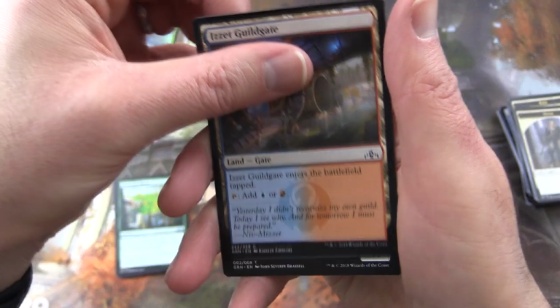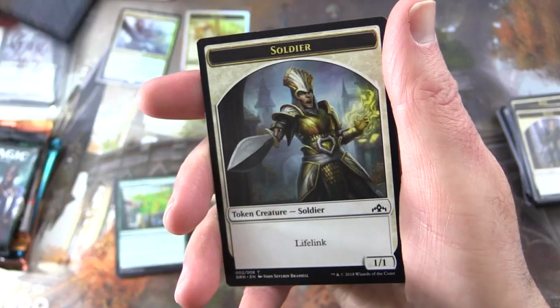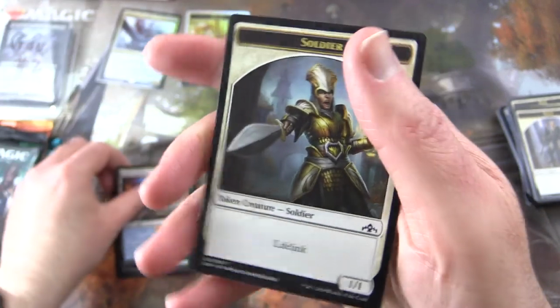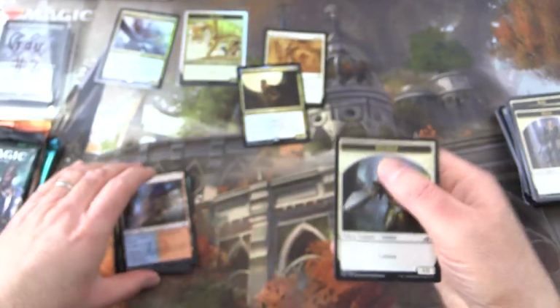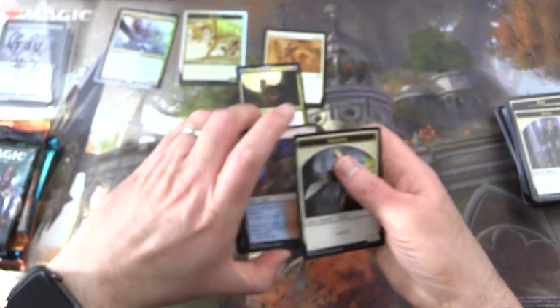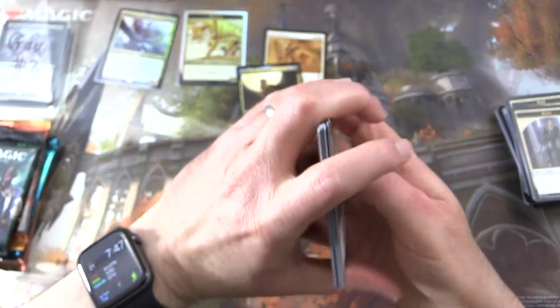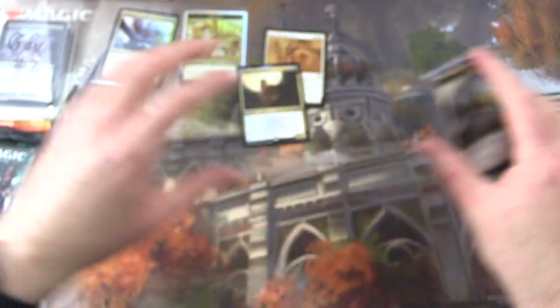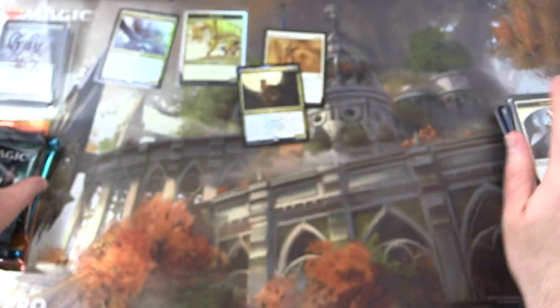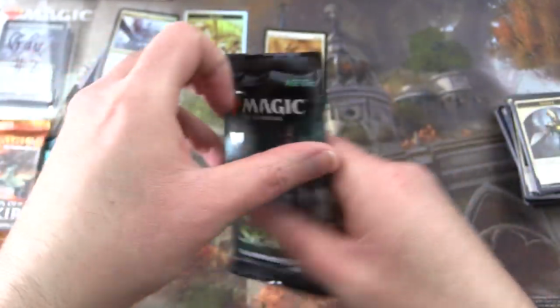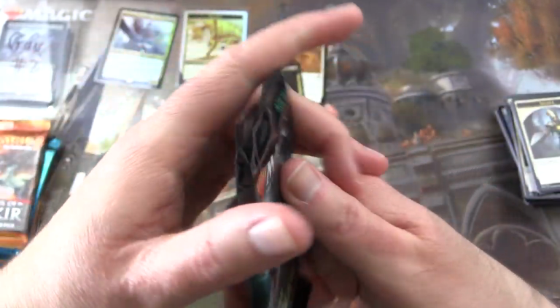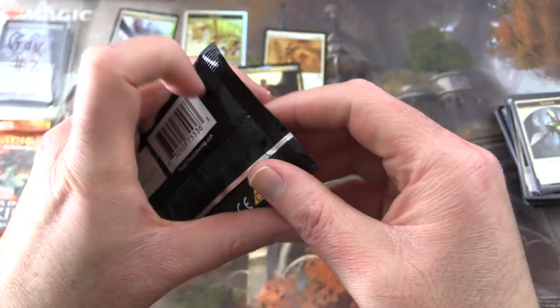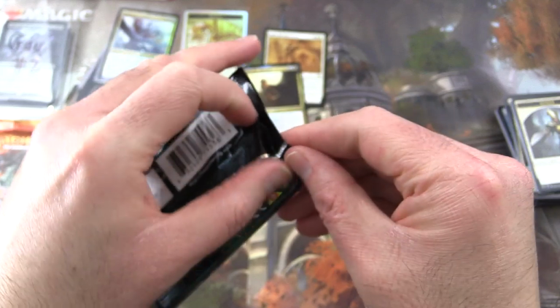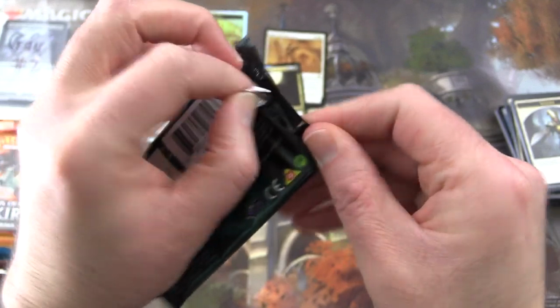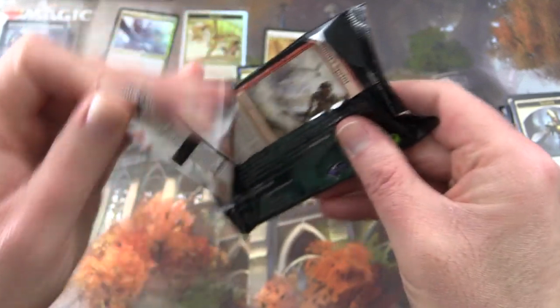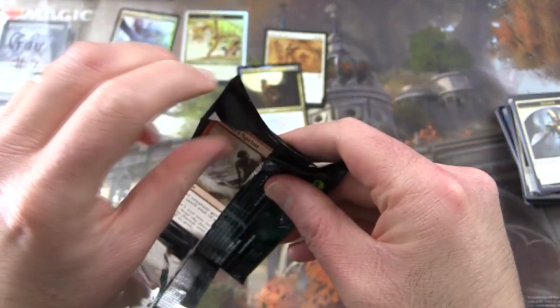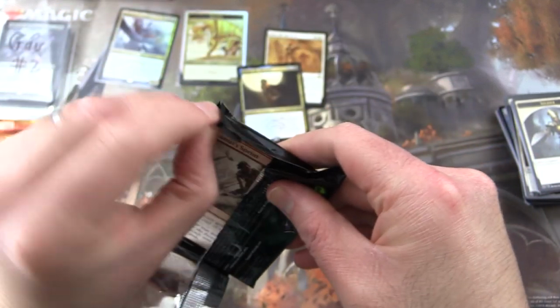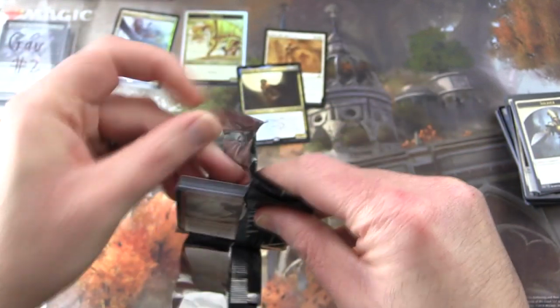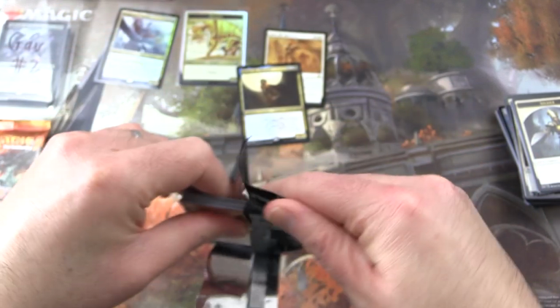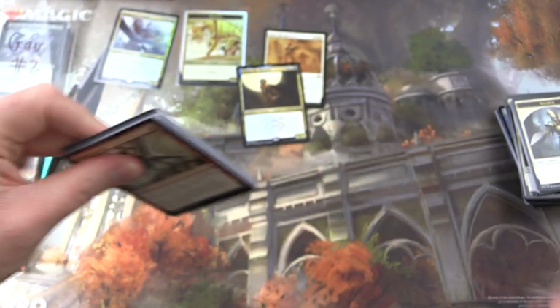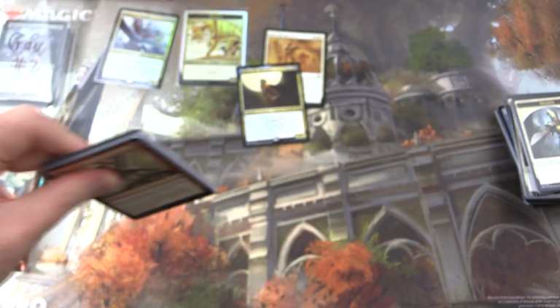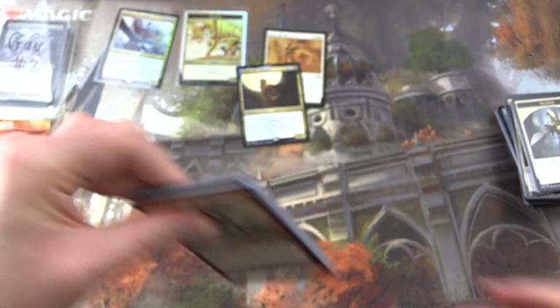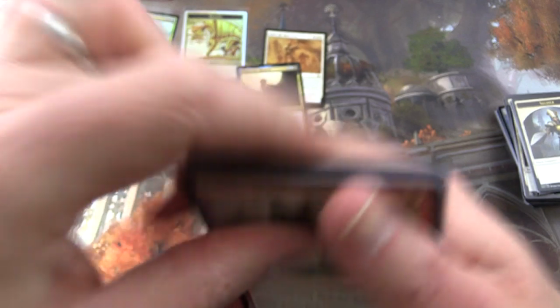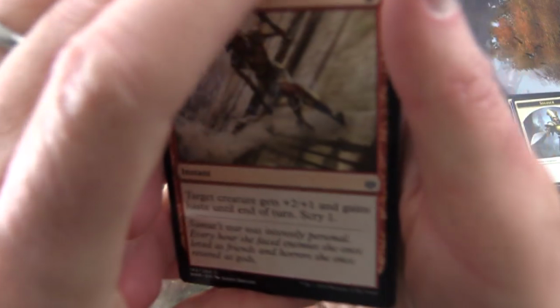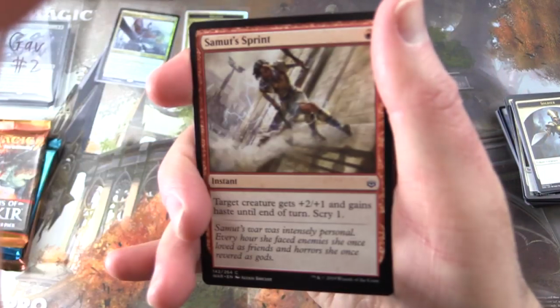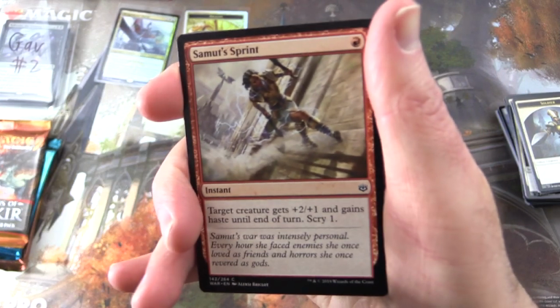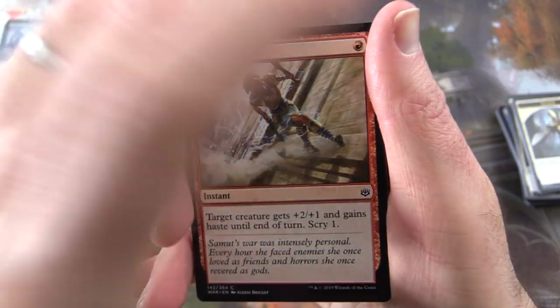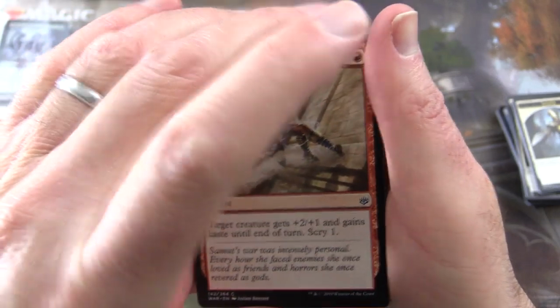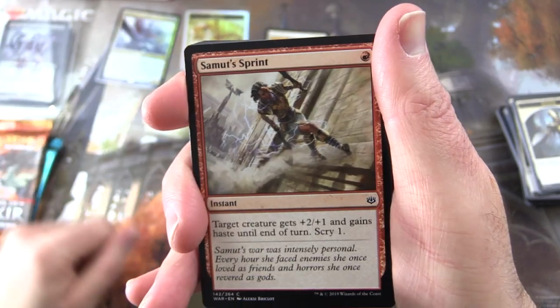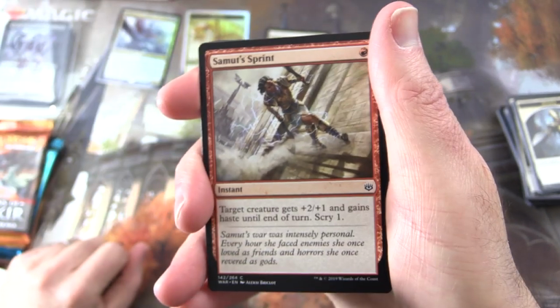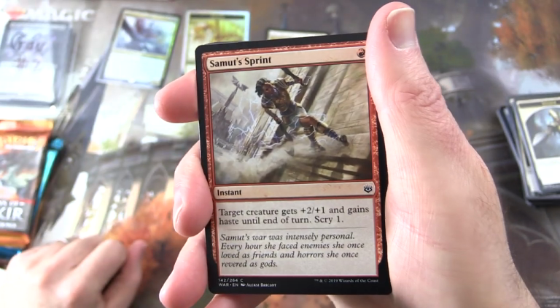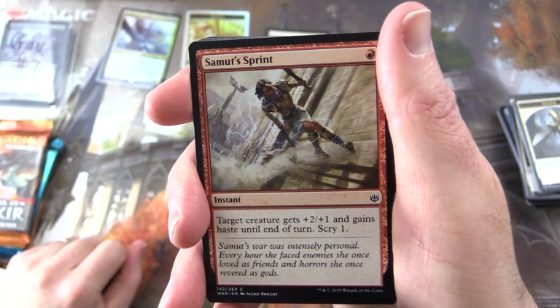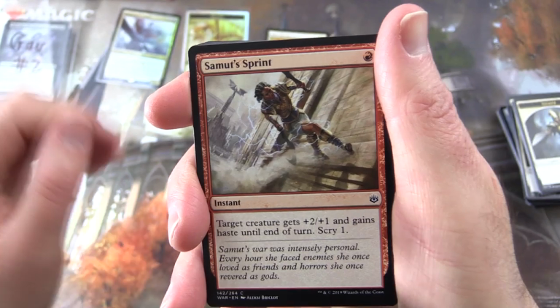And an Izzet Guildgate and Soldier token. Alrighty — War of the Spark. Looking for a Mythic Planeswalker. I have not pulled a Mythic Planeswalker in so long from here, so hopefully today is the day.